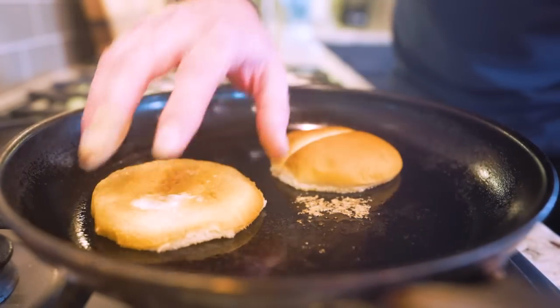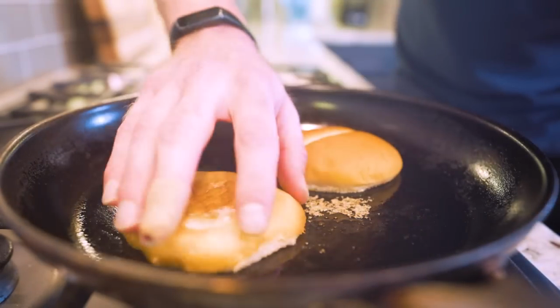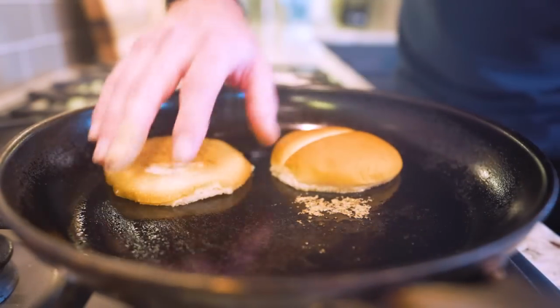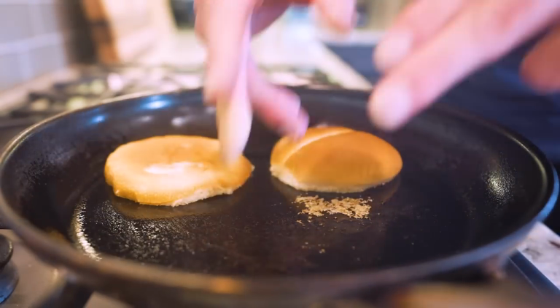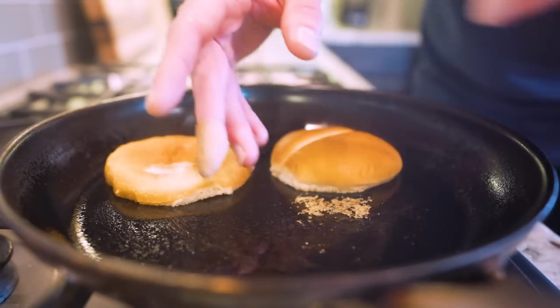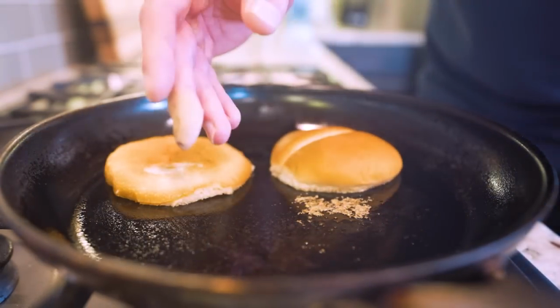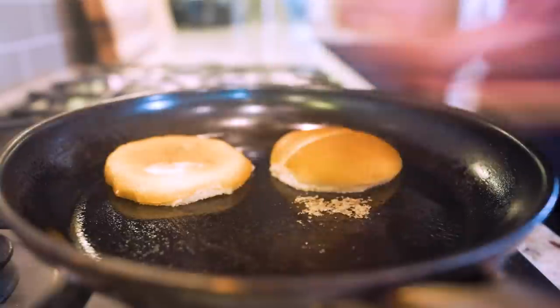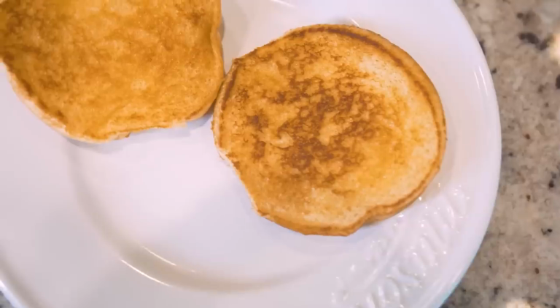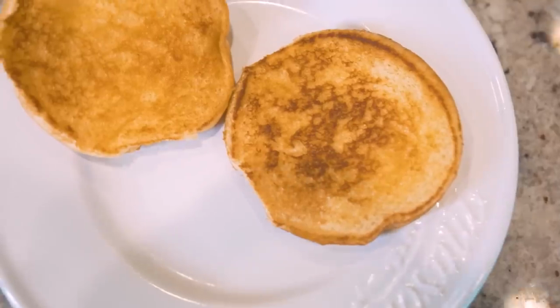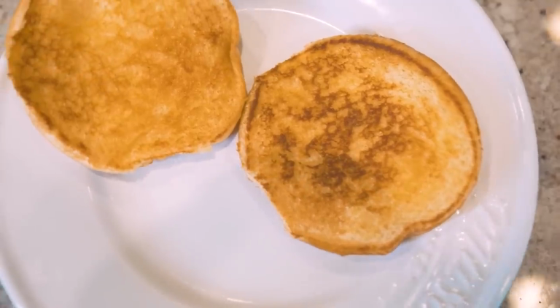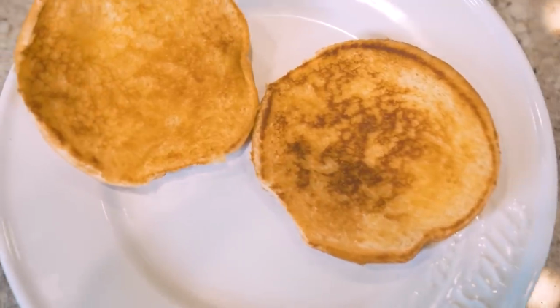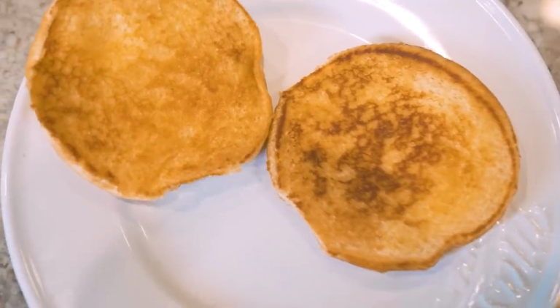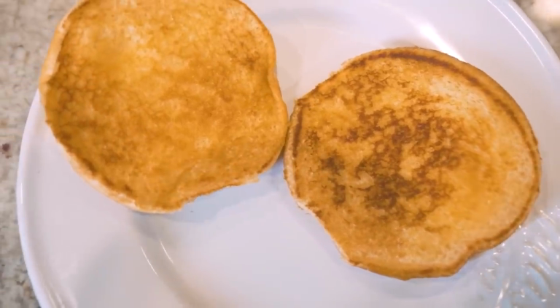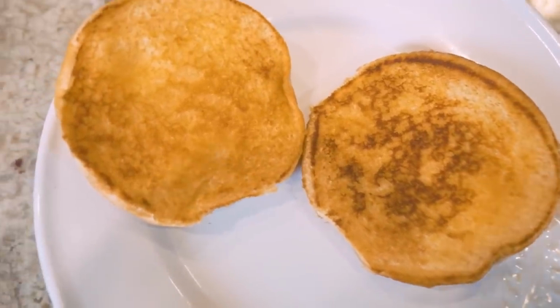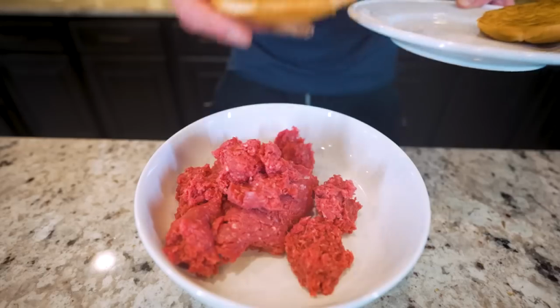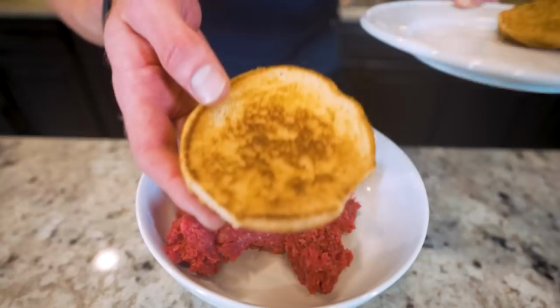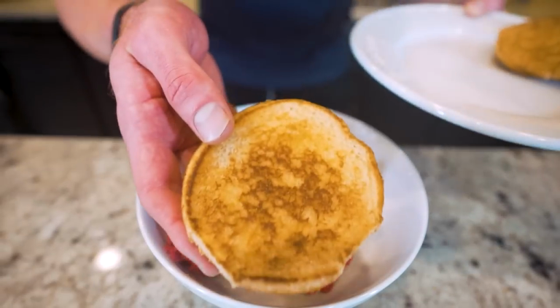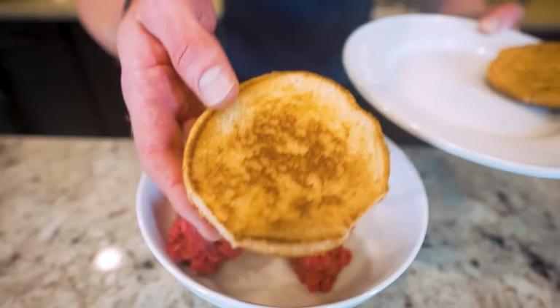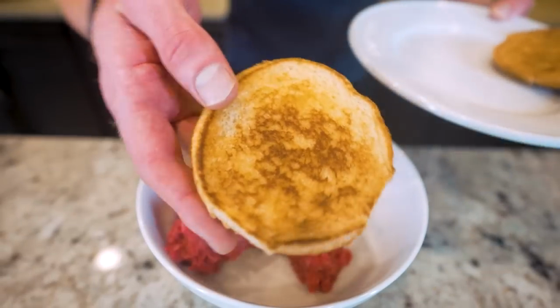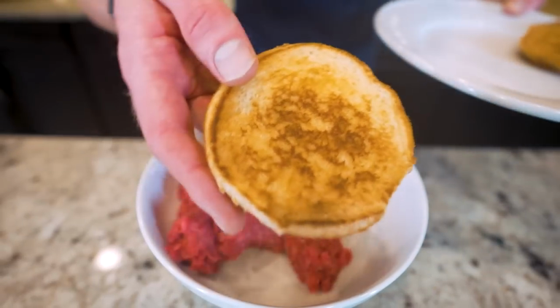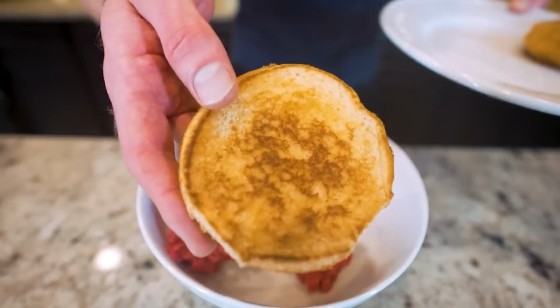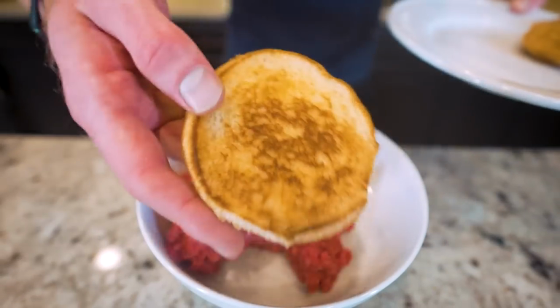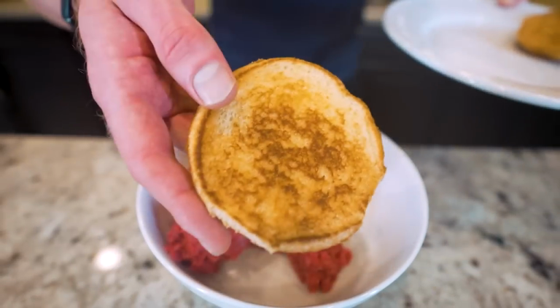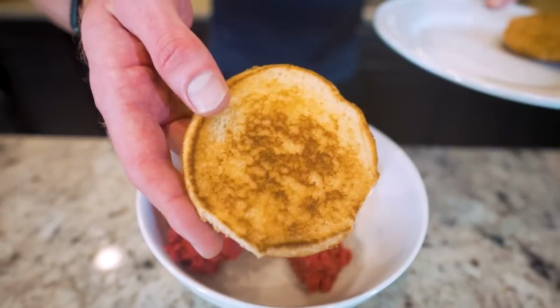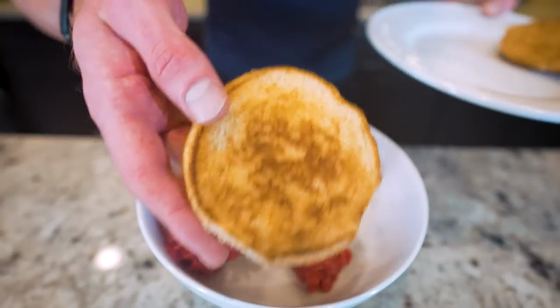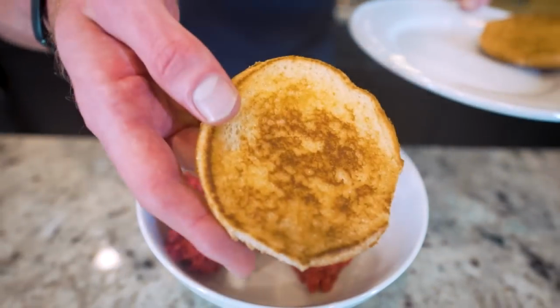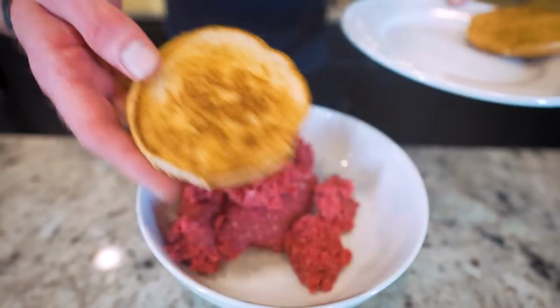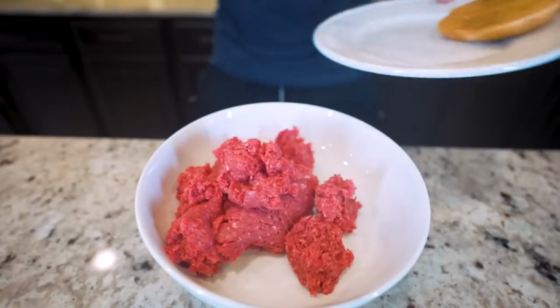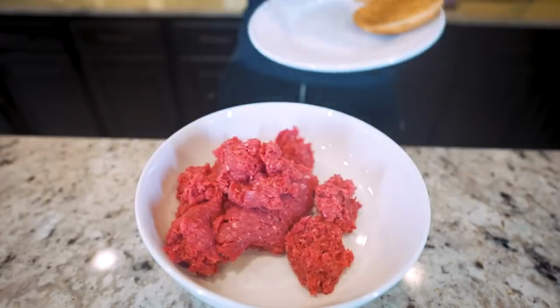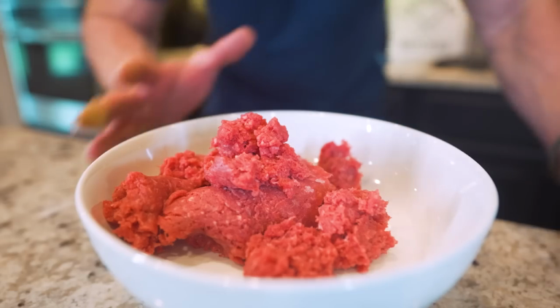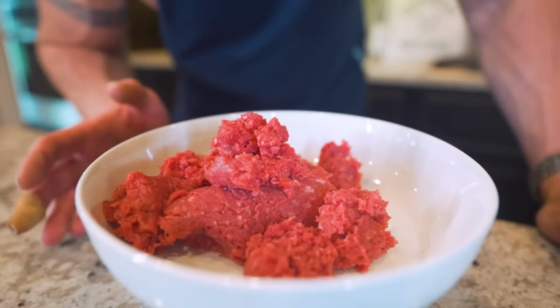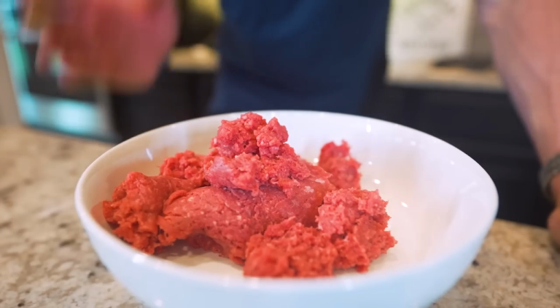Look at that - perfection! Golden brown, butter flavor baked in. Literally the ultimate burger hack. Now moving on to the meat.